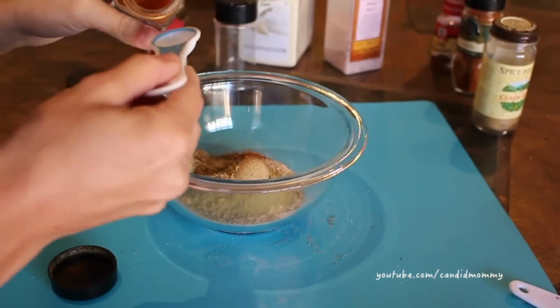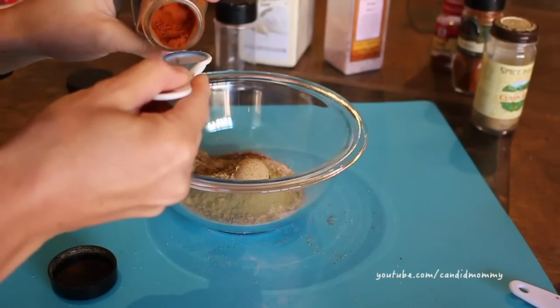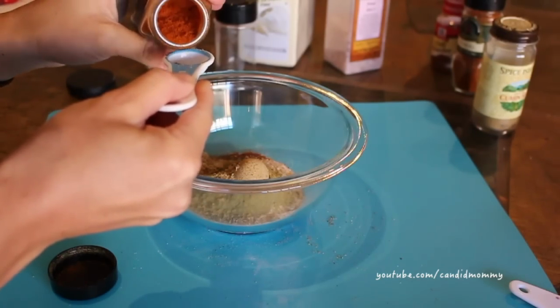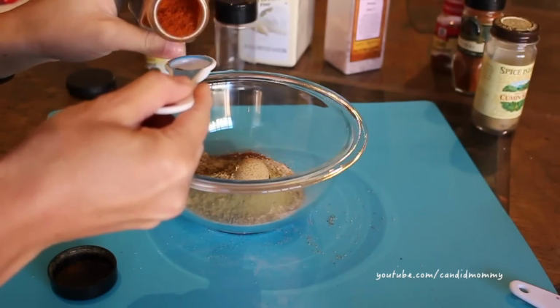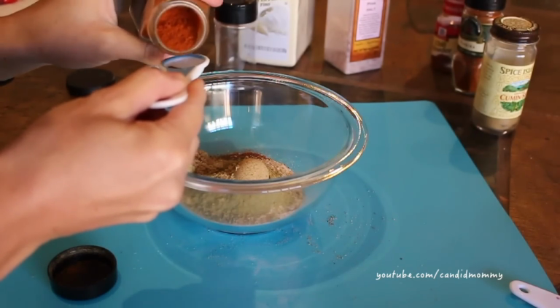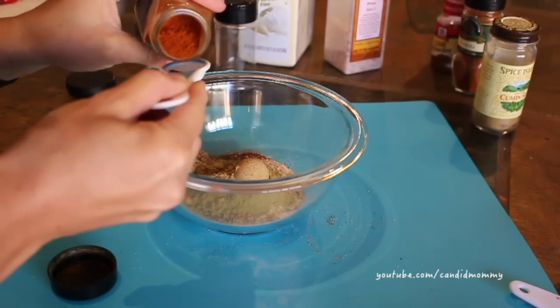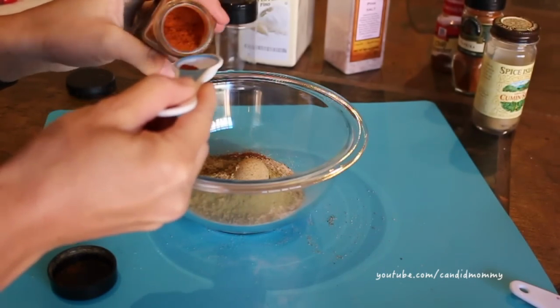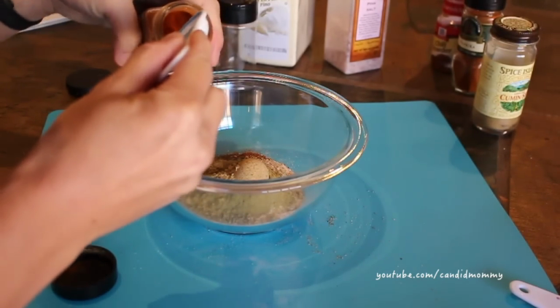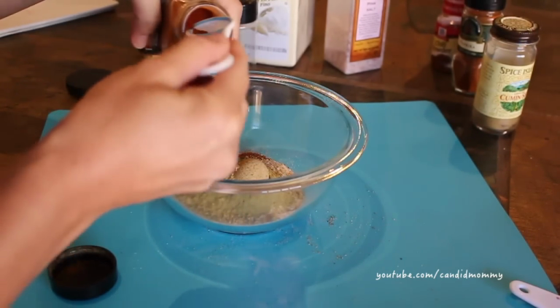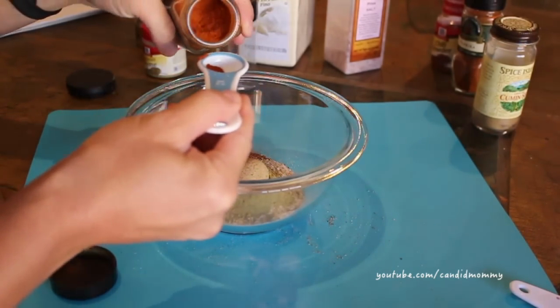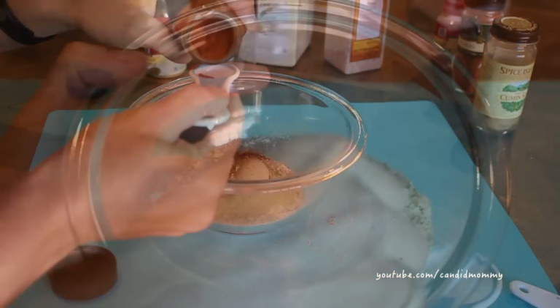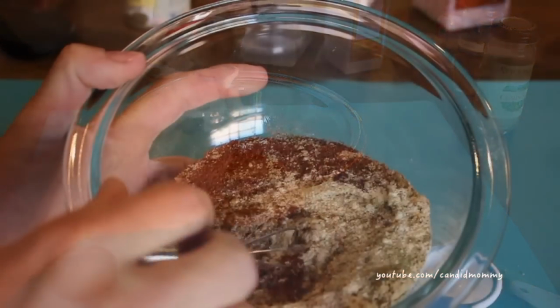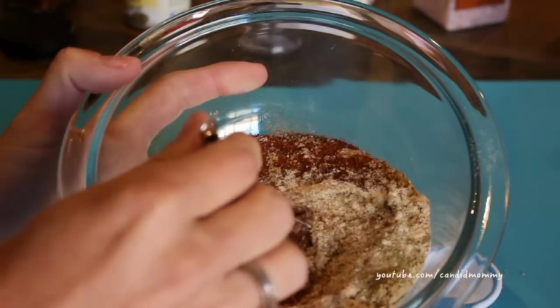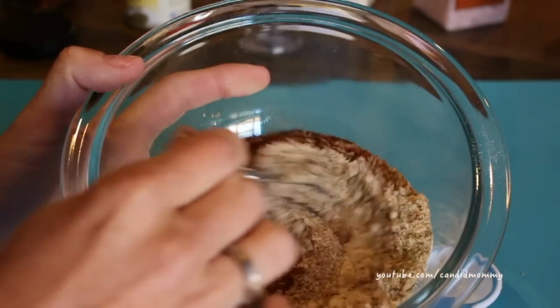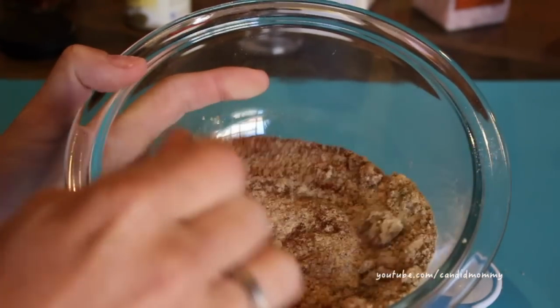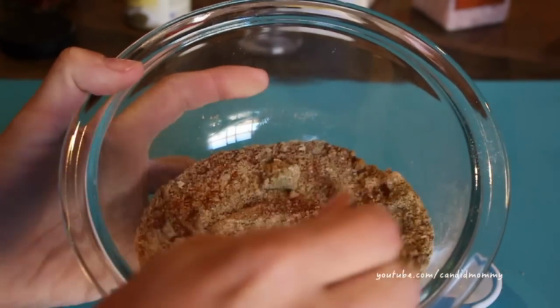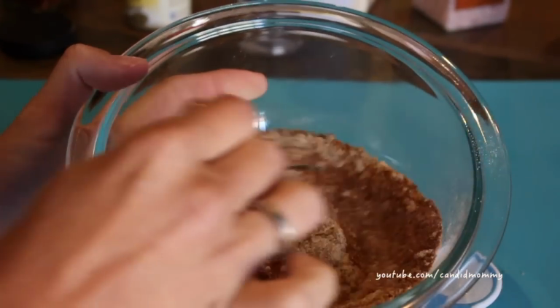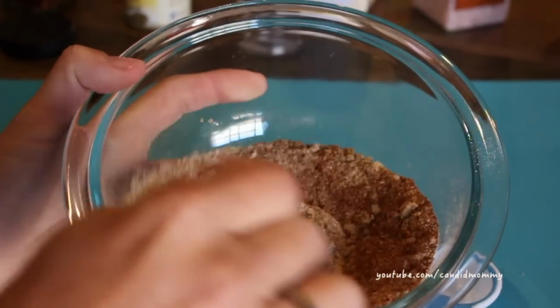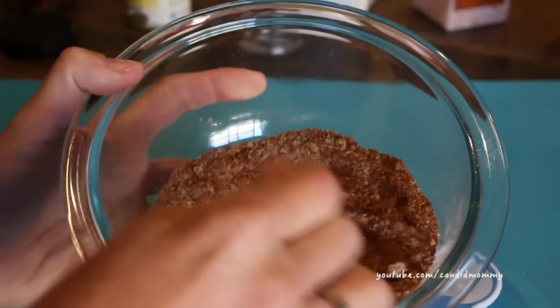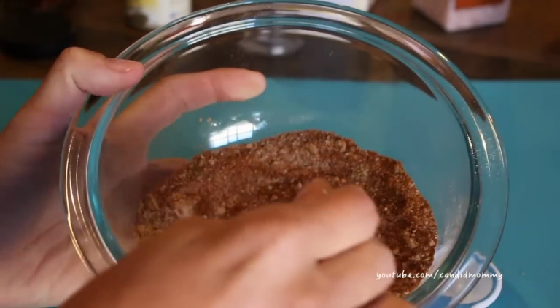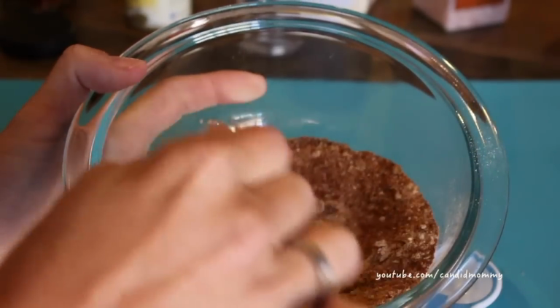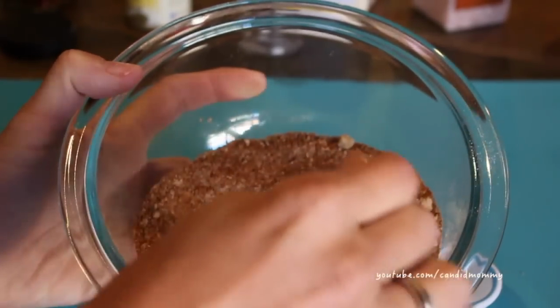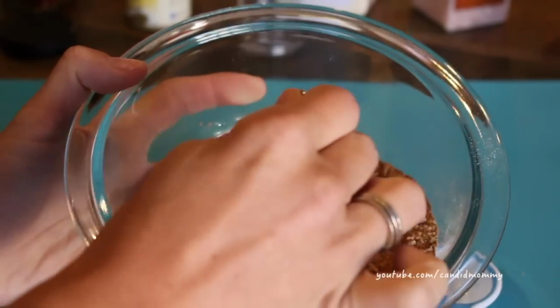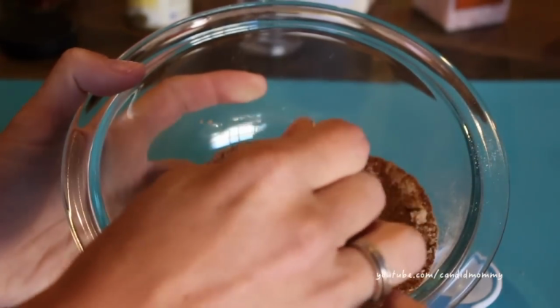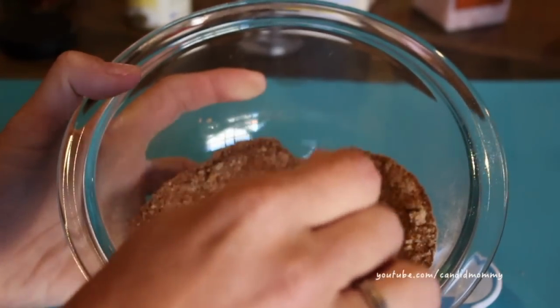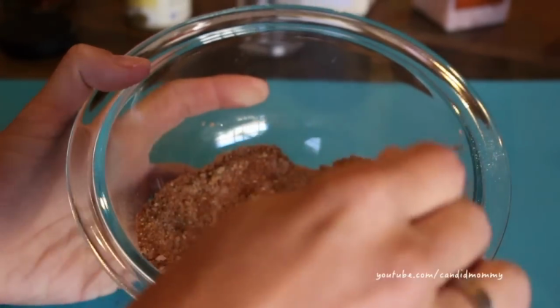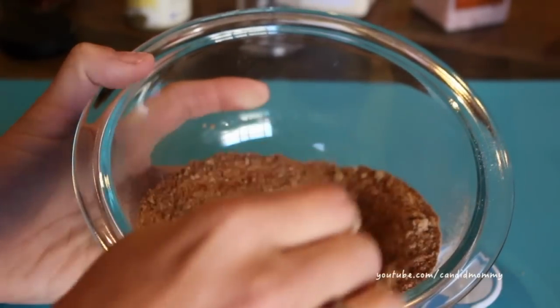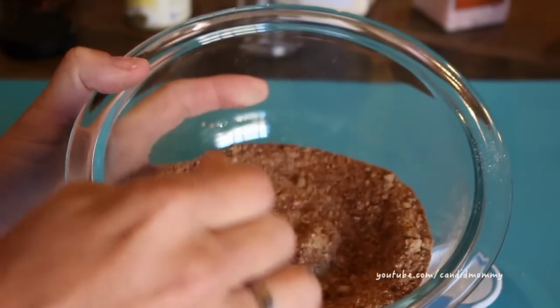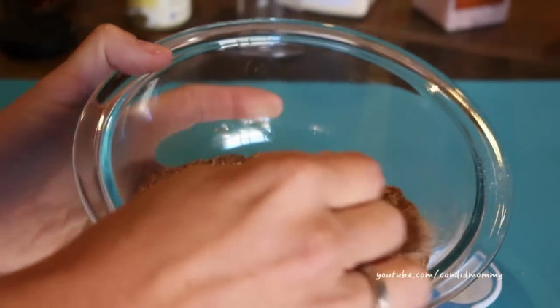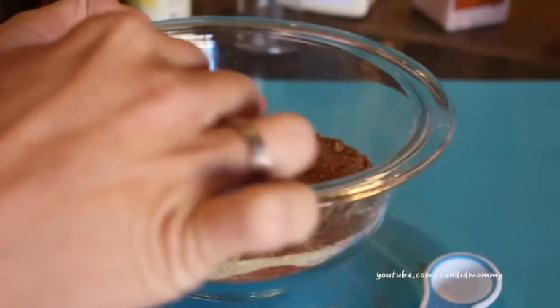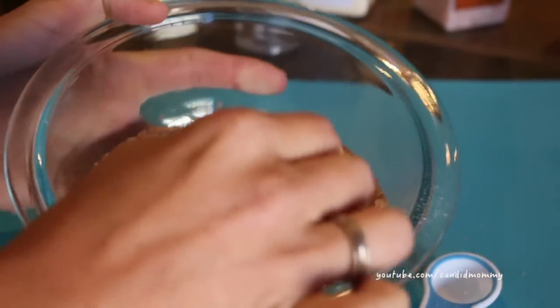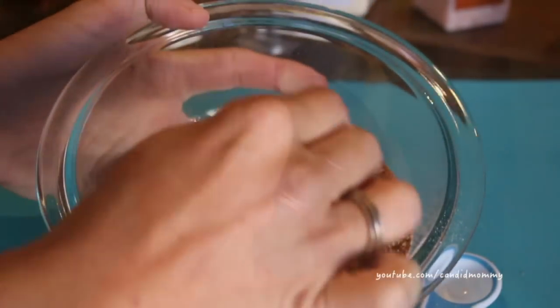This is the one where it's very customizable for kids — the cayenne pepper, the red pepper, it gives it the heat. If I'm not making it for the kids I put a lot more in, and if I'm just making some for us I do less.